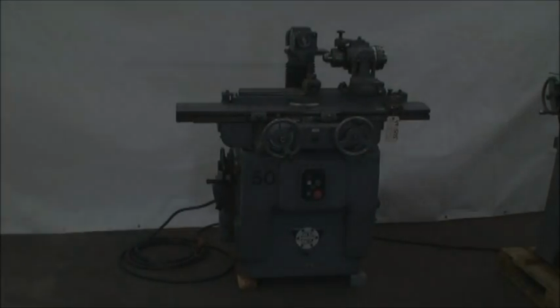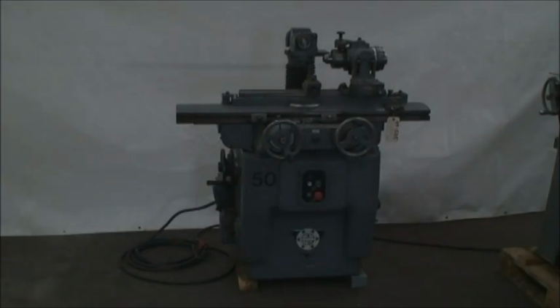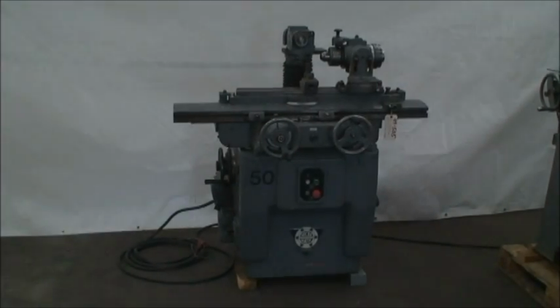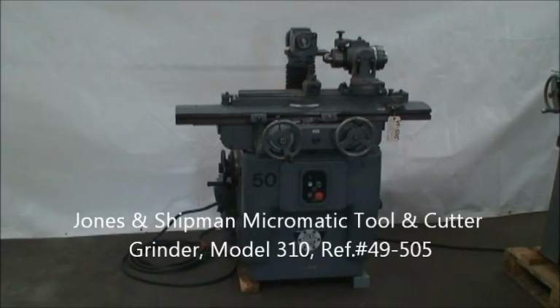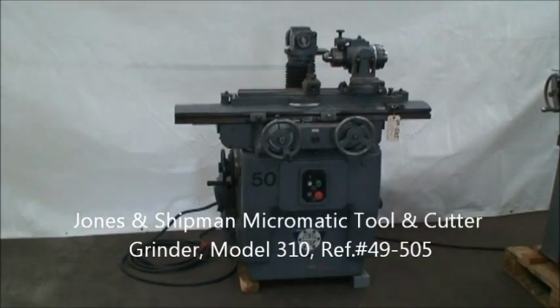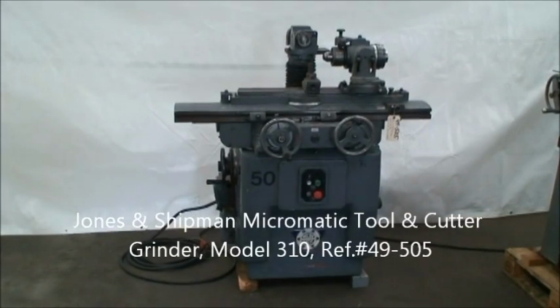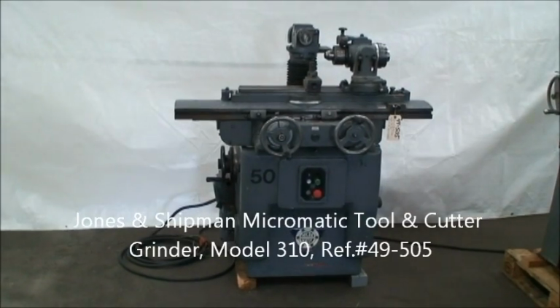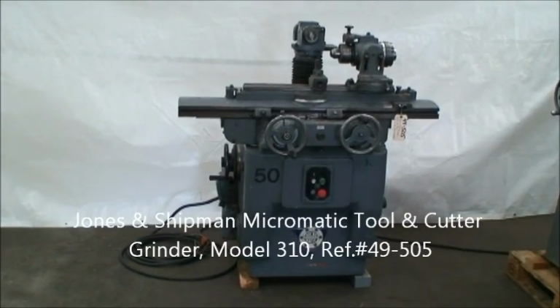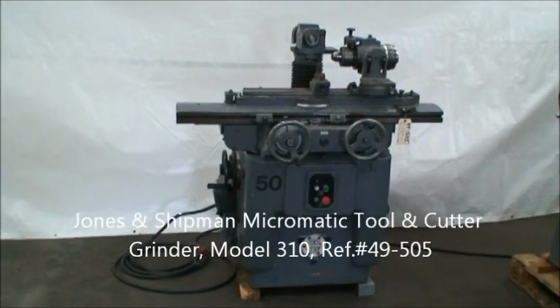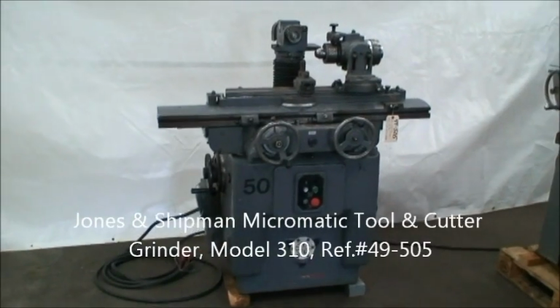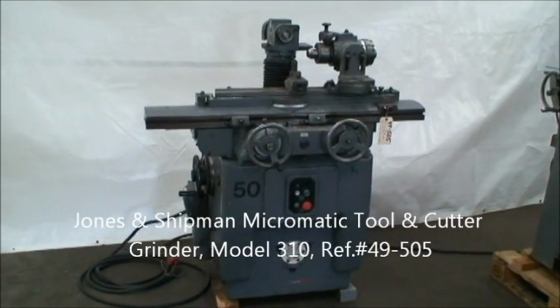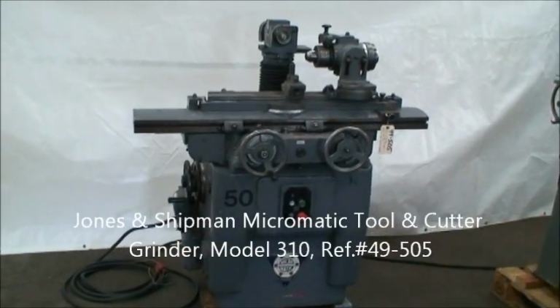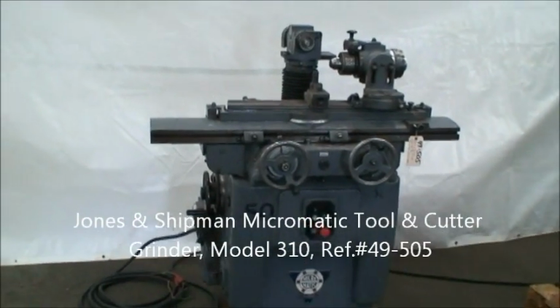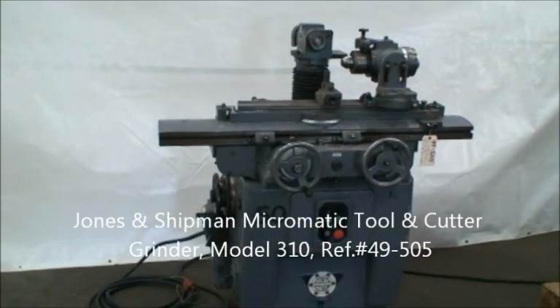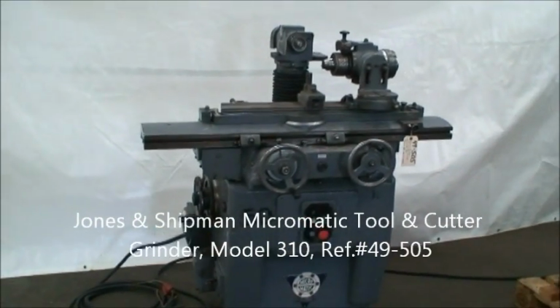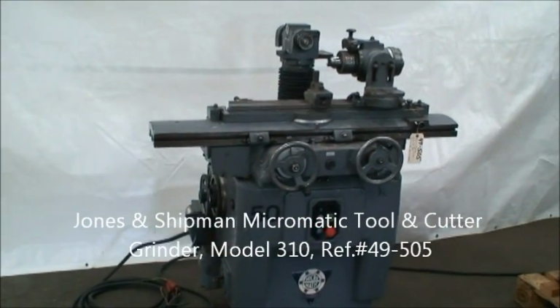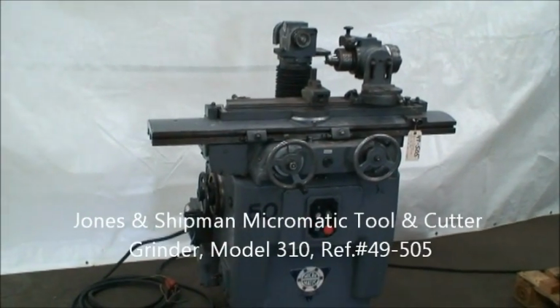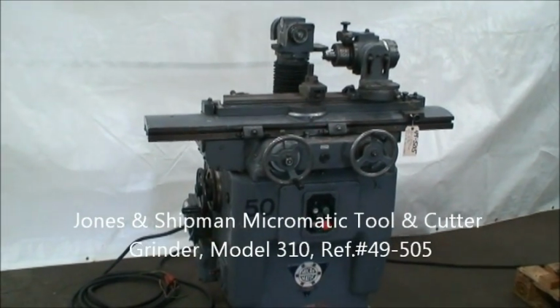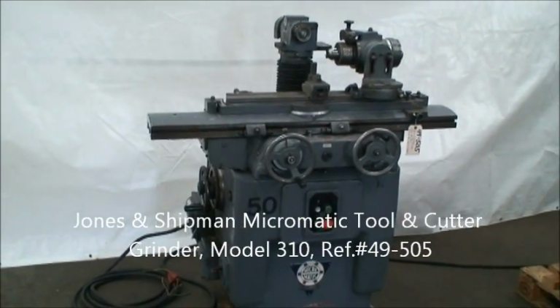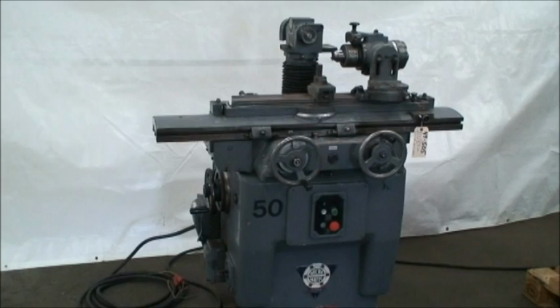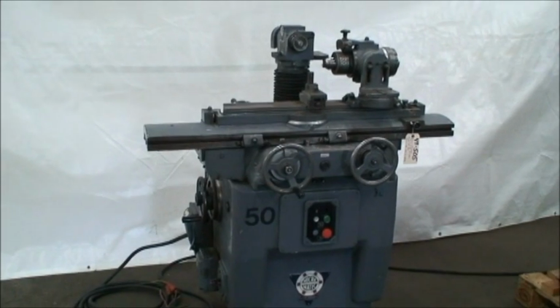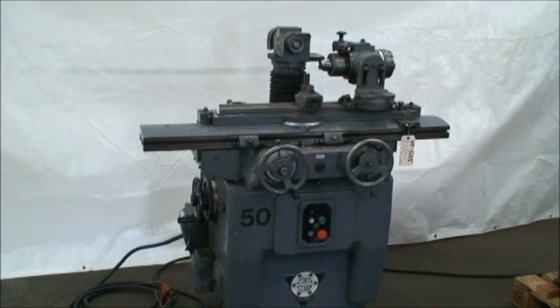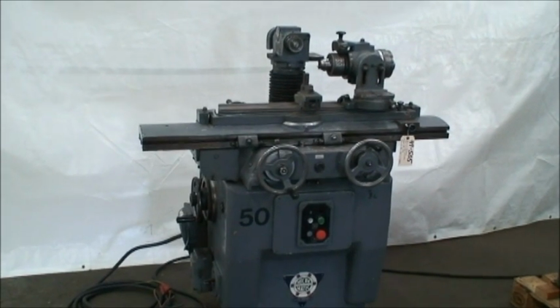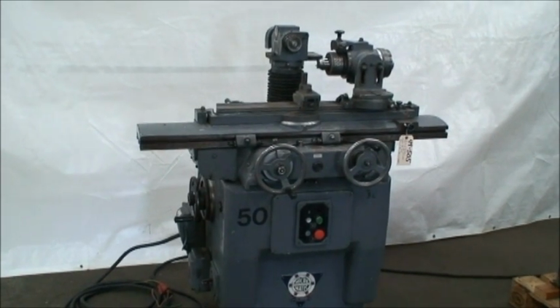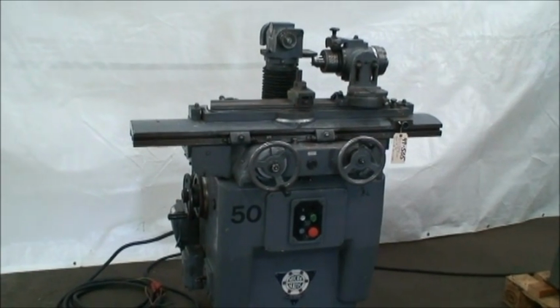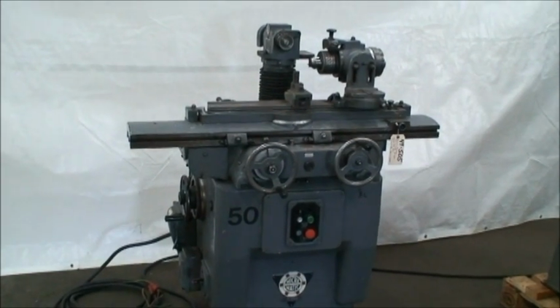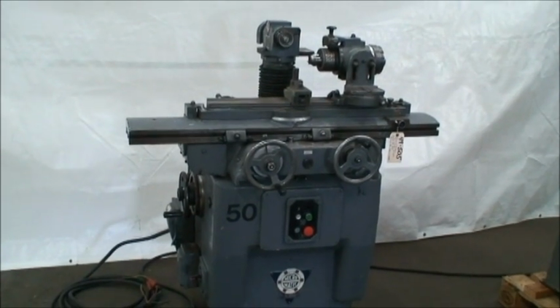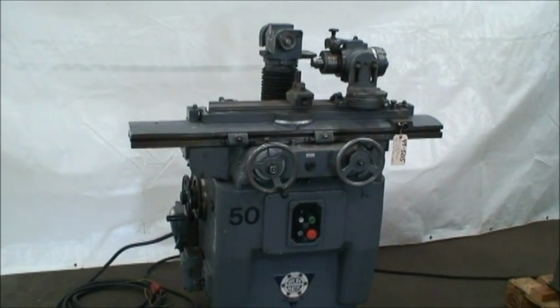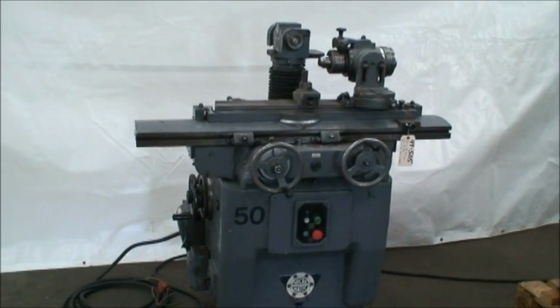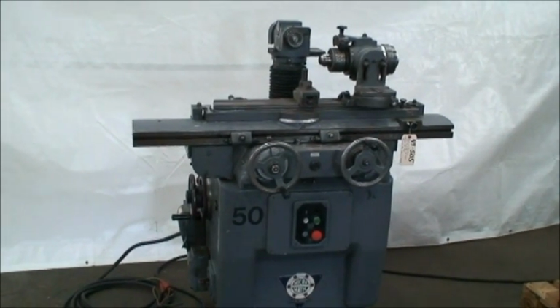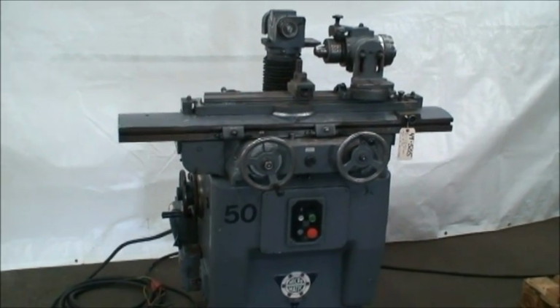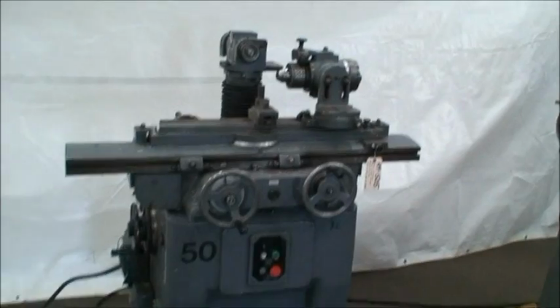Hi and welcome to Industrial Surplus. This is a video demonstration of our Jones & Shipman Micromatic tool and cutter grinder. It's a model 510, it's a hand feed machine.